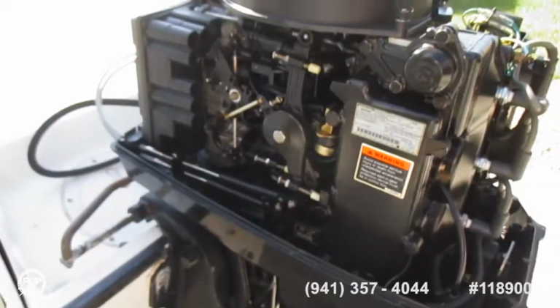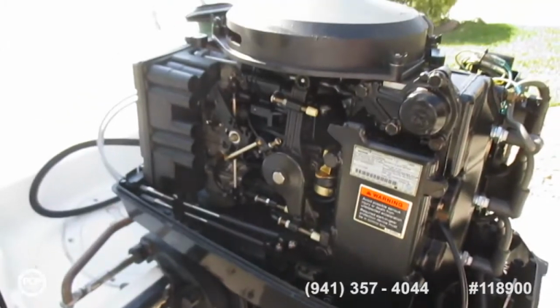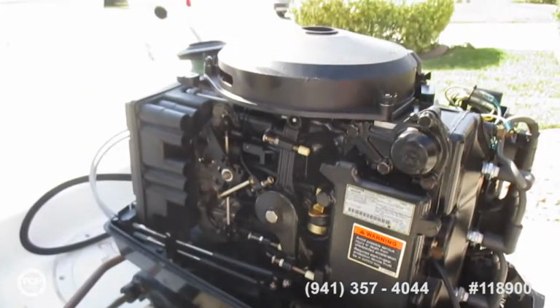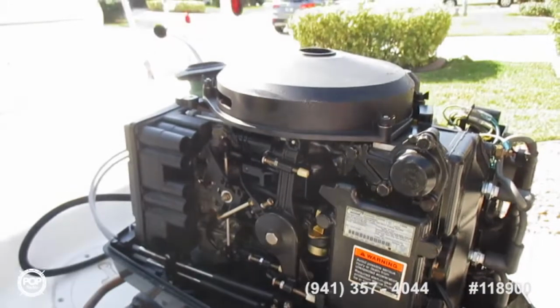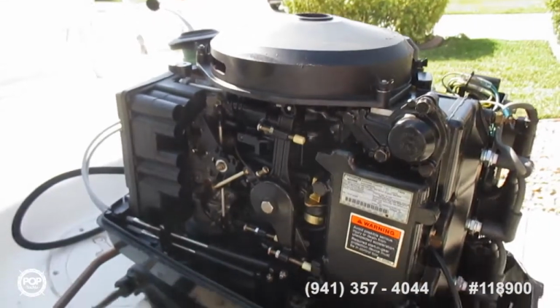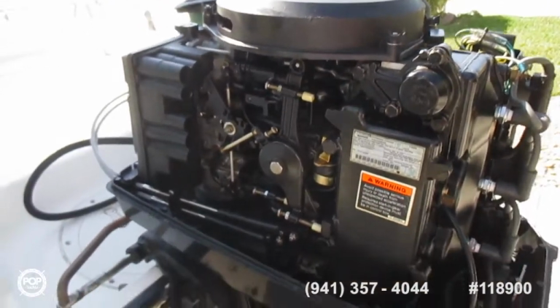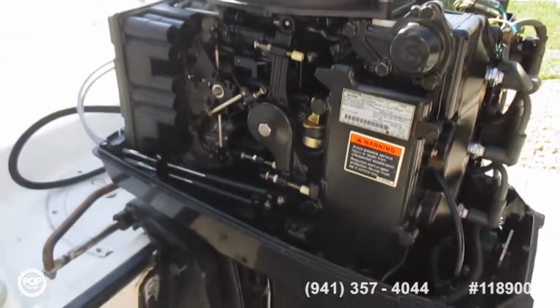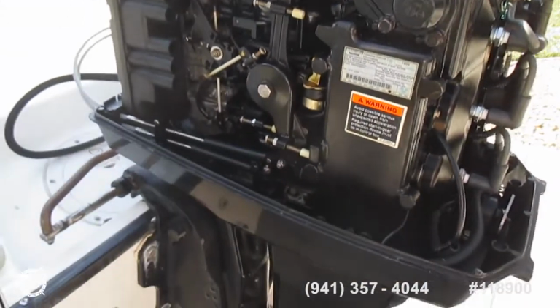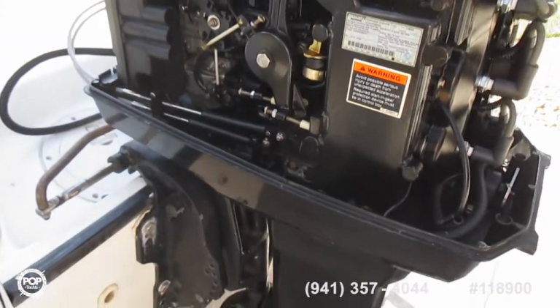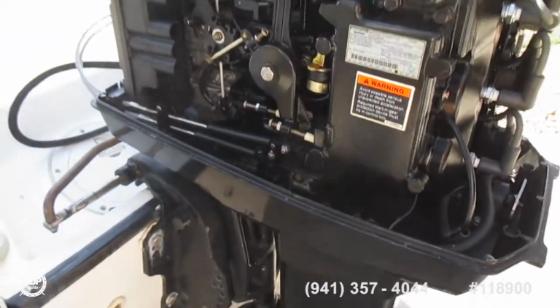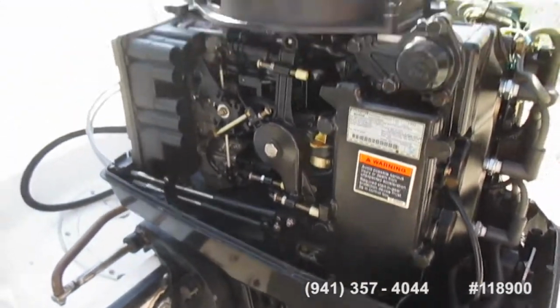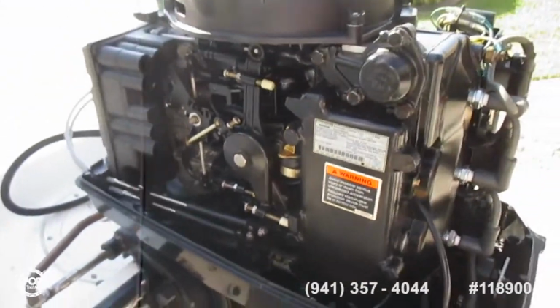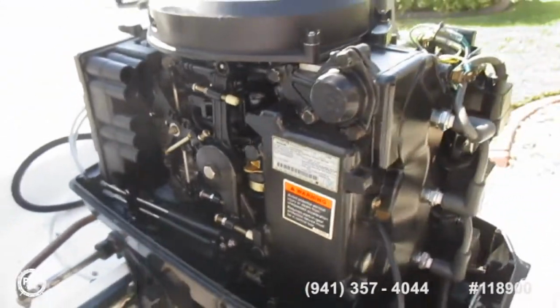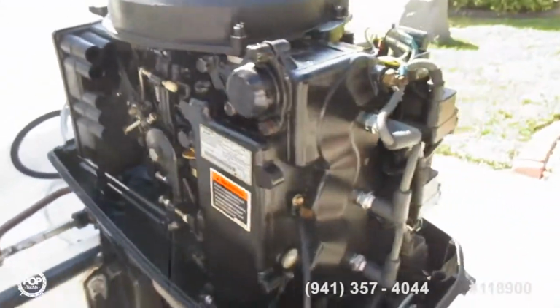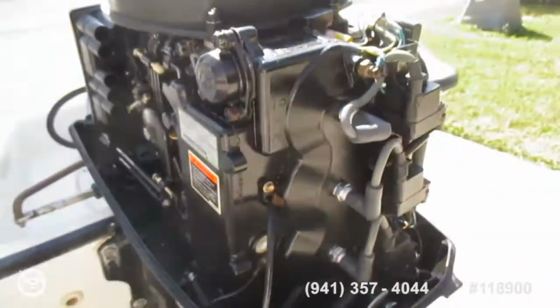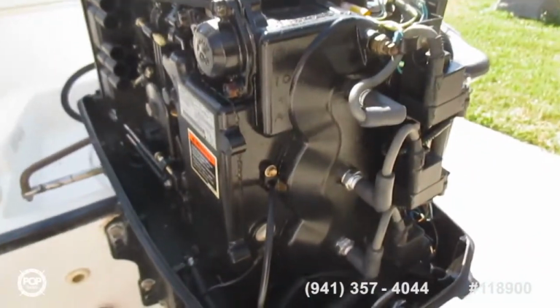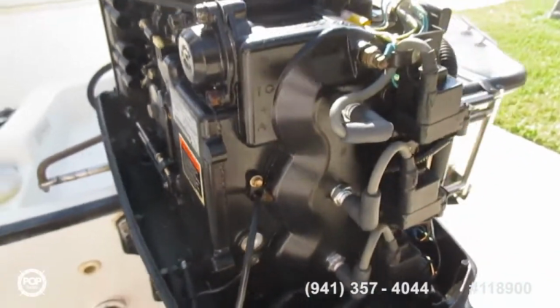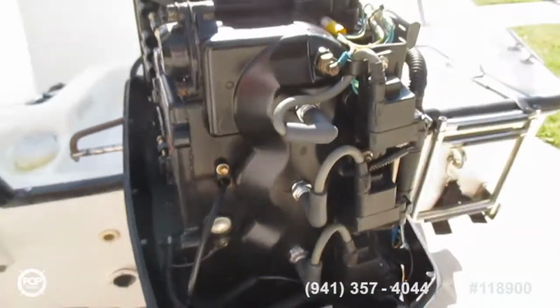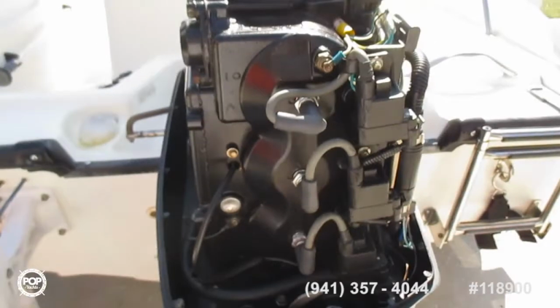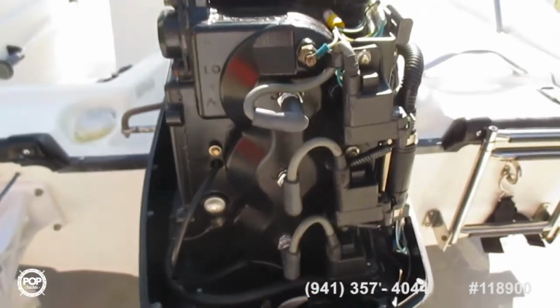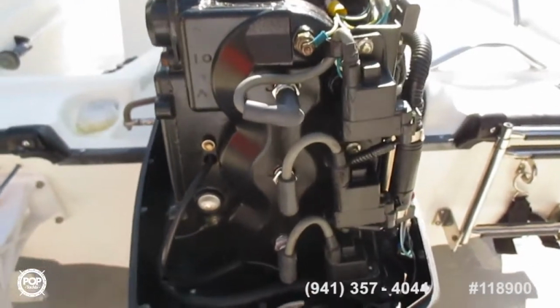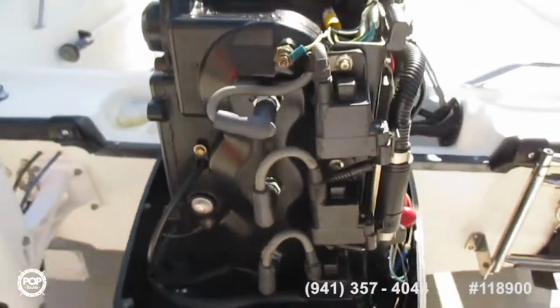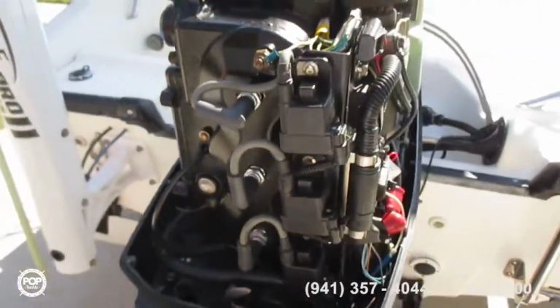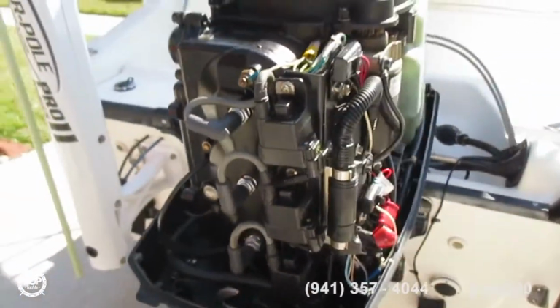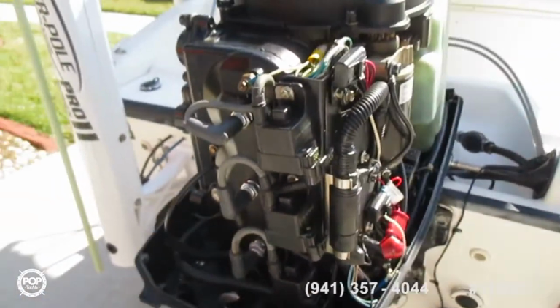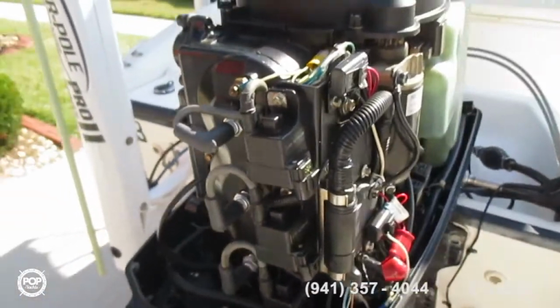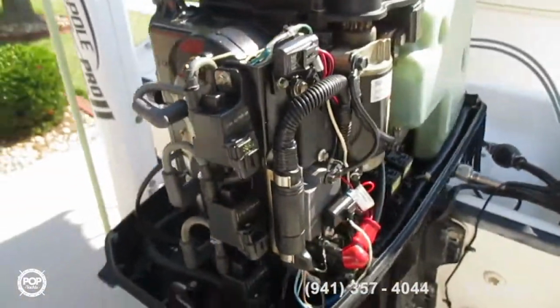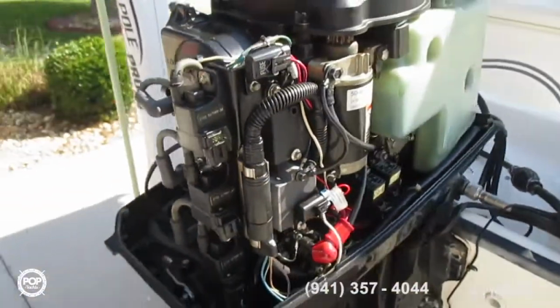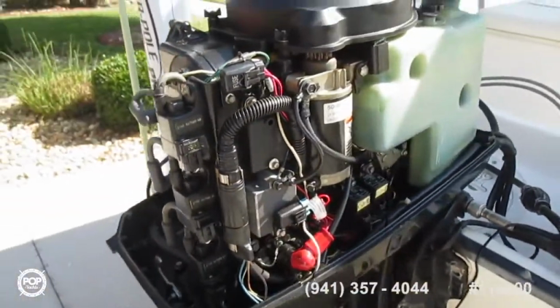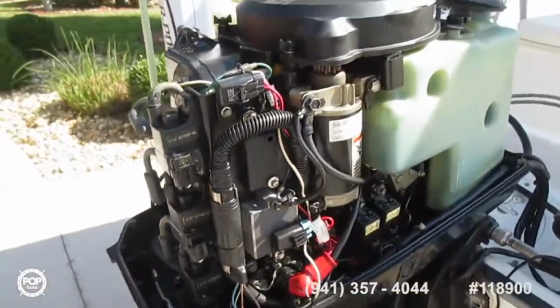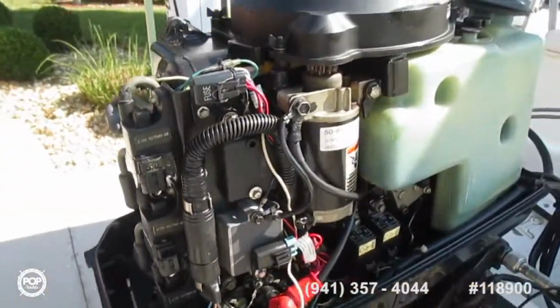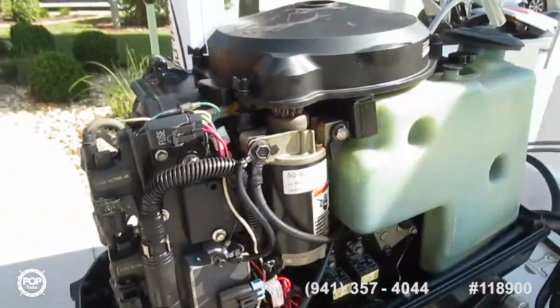Do a close-up of the engine. 1999 Mercury 60. Very, very clean.